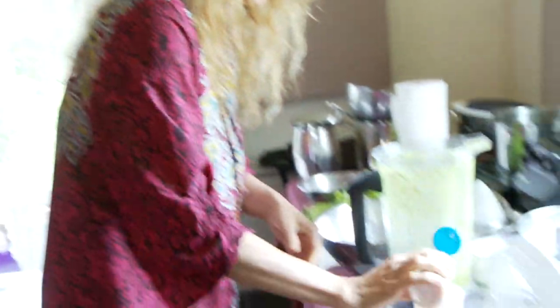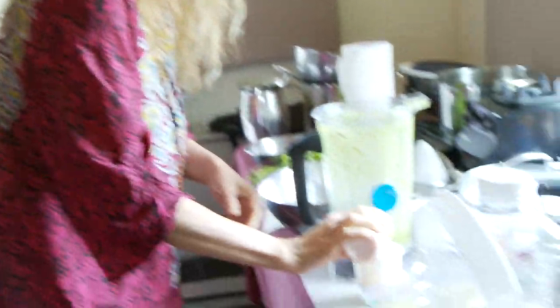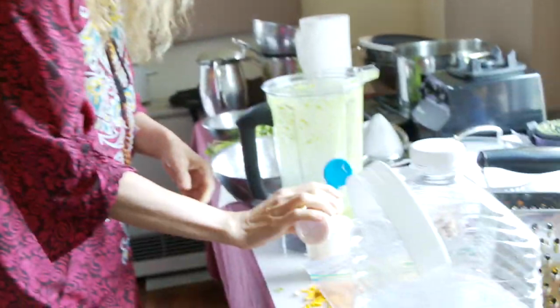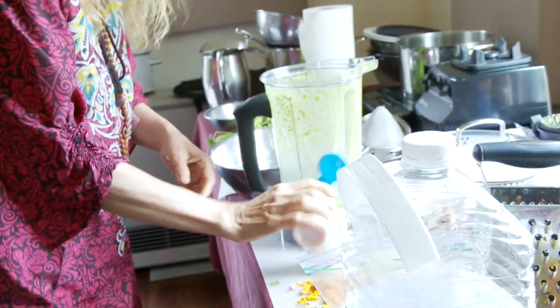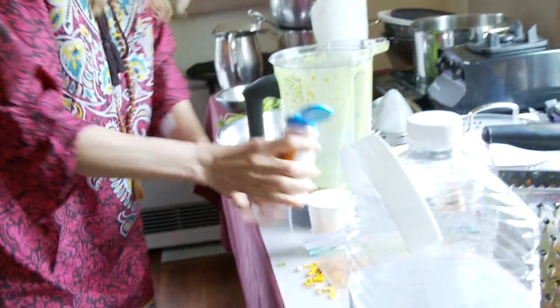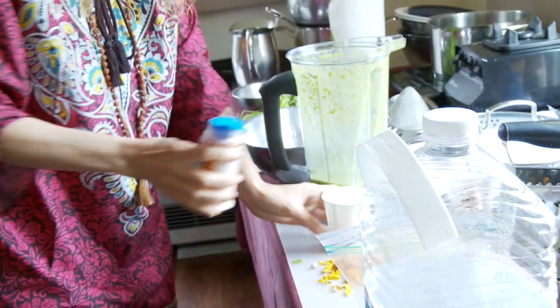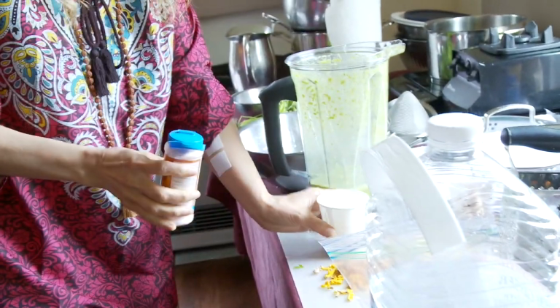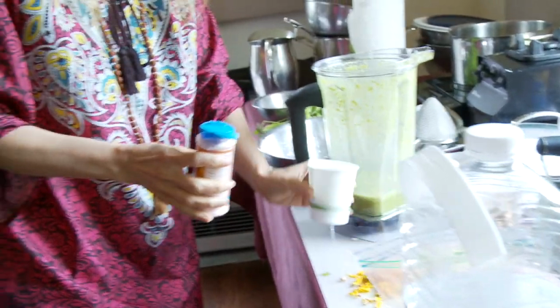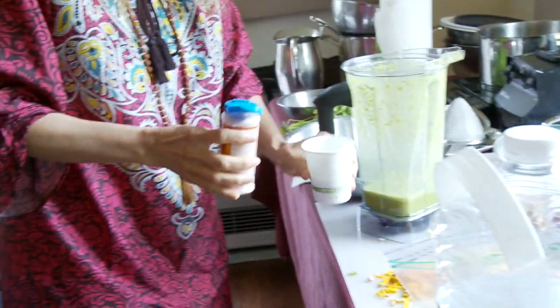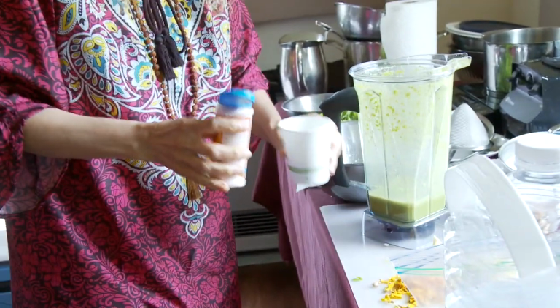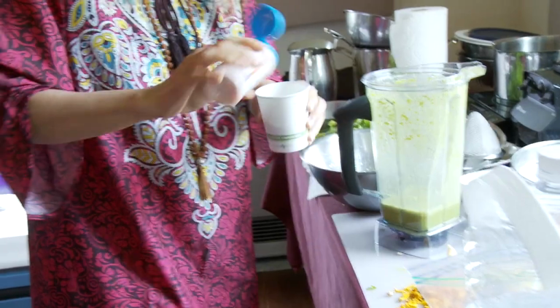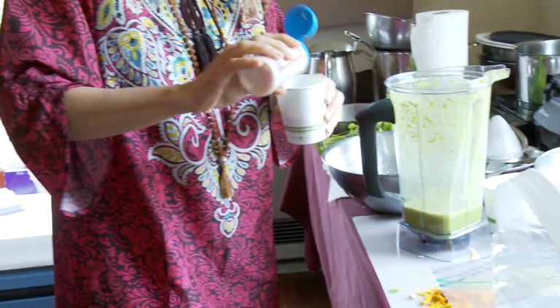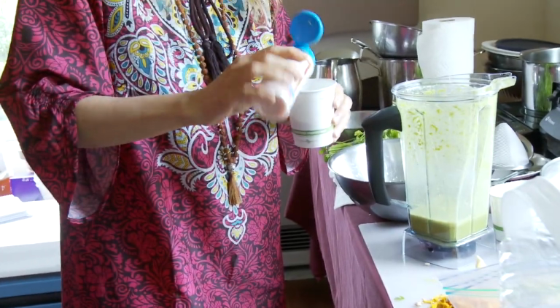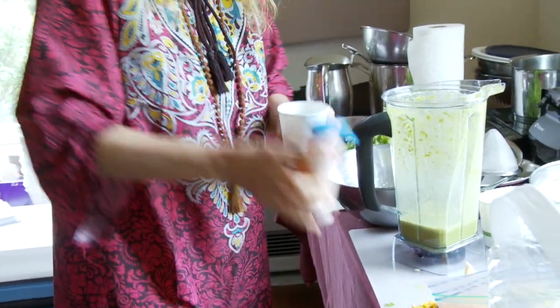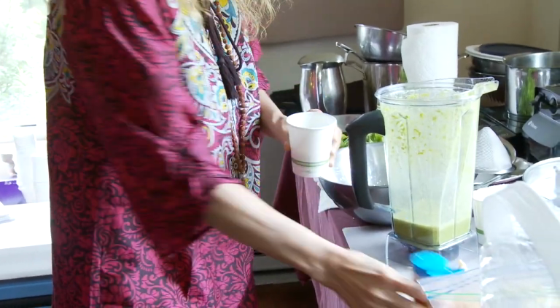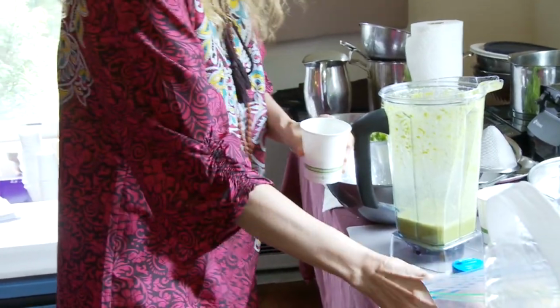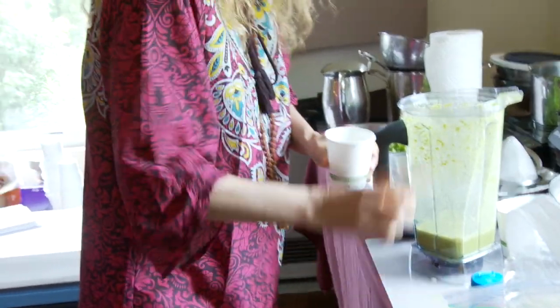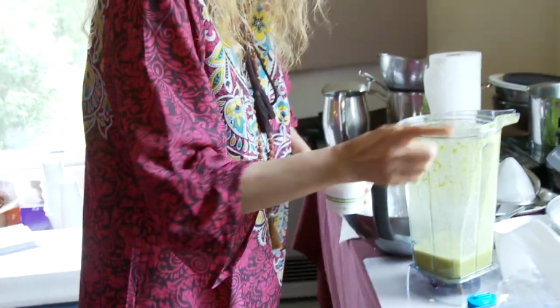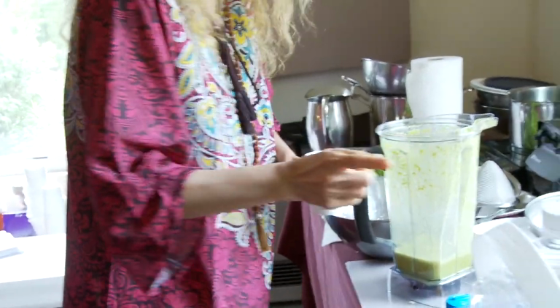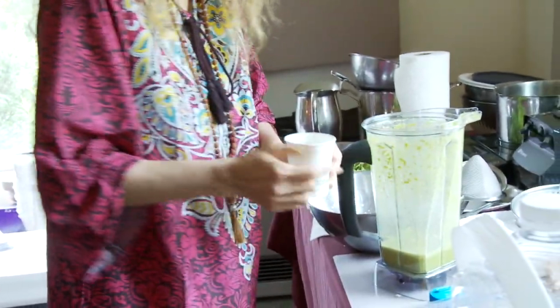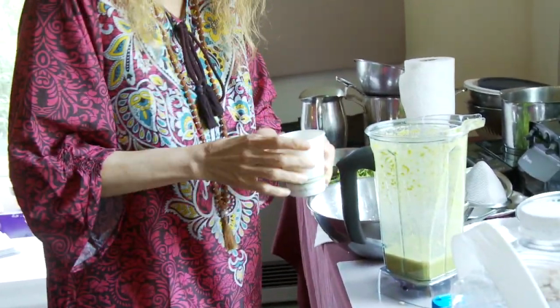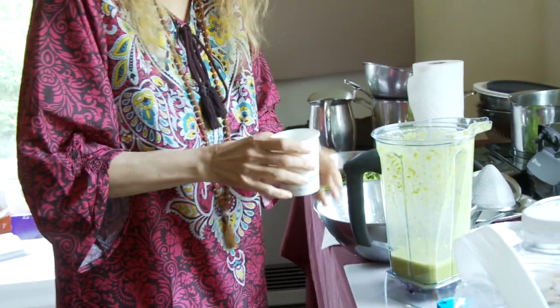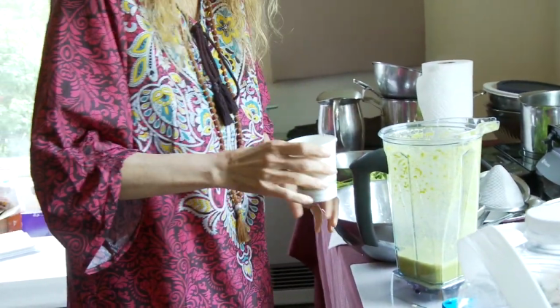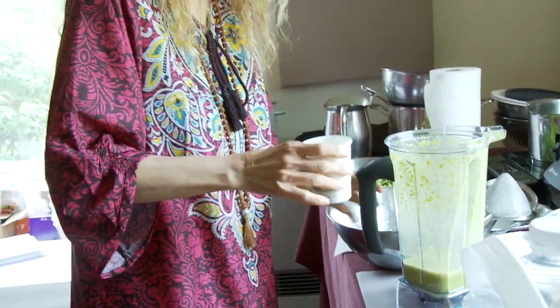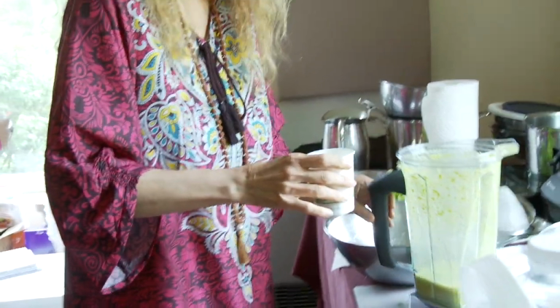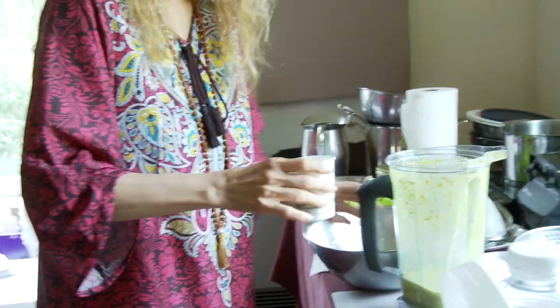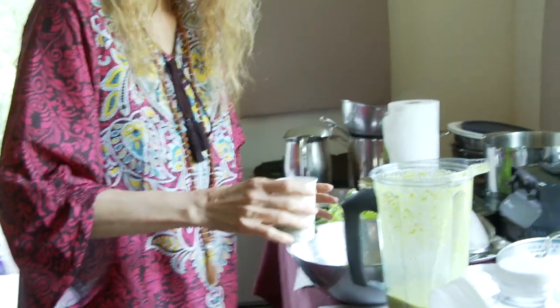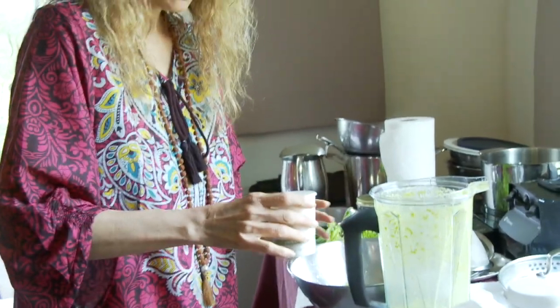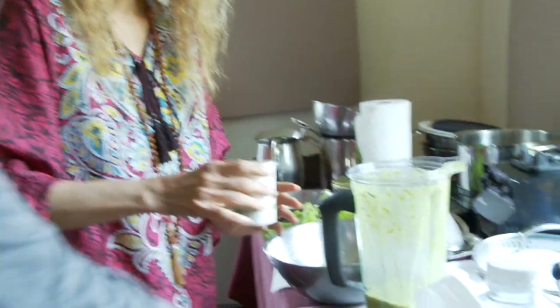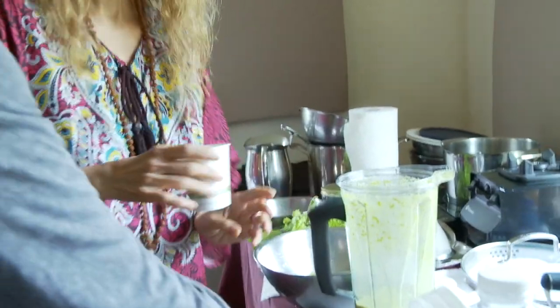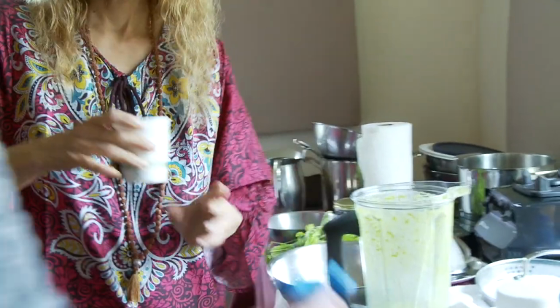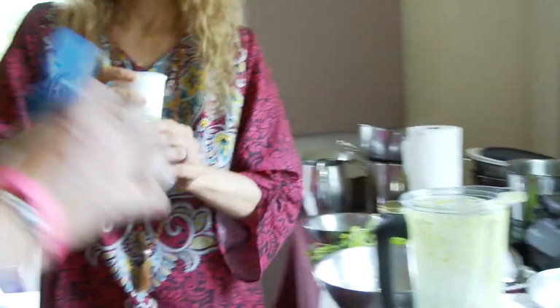Please help yourself to honey and lemon as needed according to taste. Oh, and of course sea salt. Add some salt, some lemon, some honey if you need — I don't need honey. Bottom's up! Awesome.